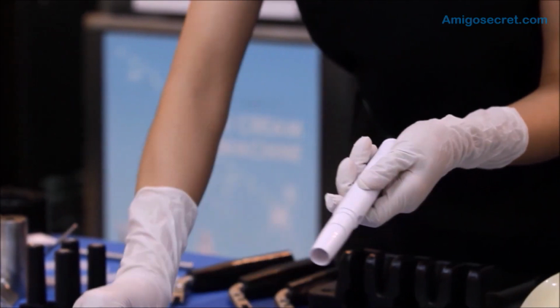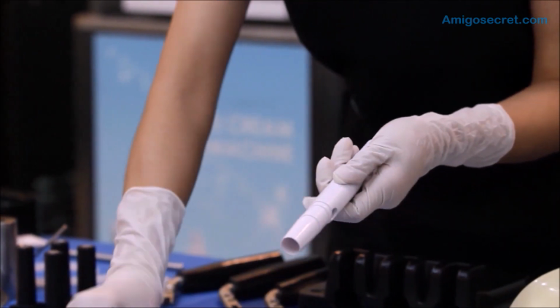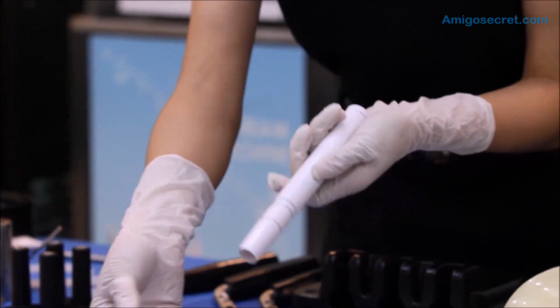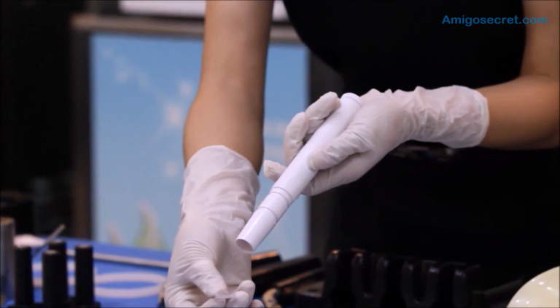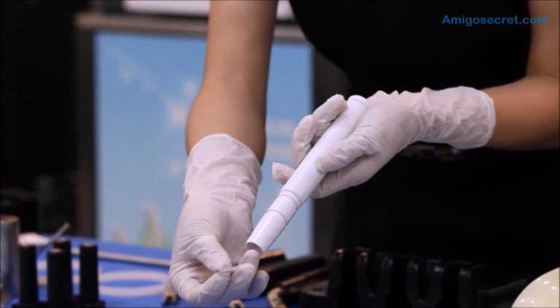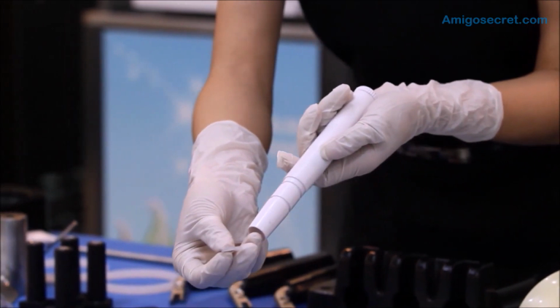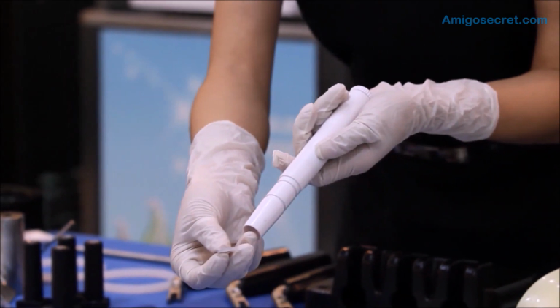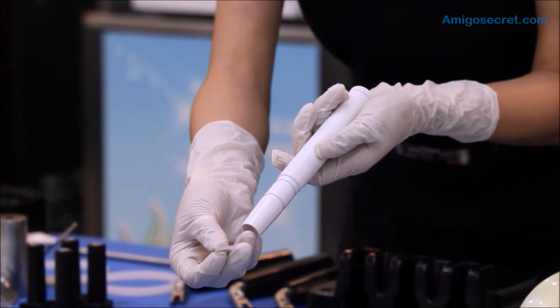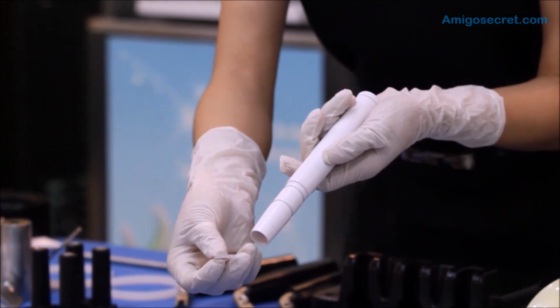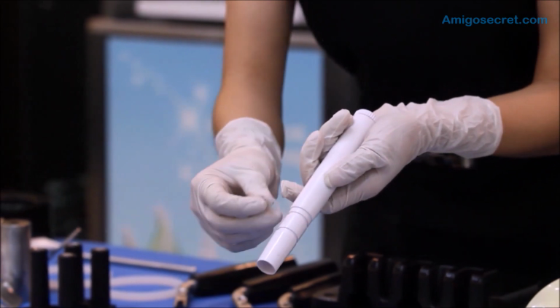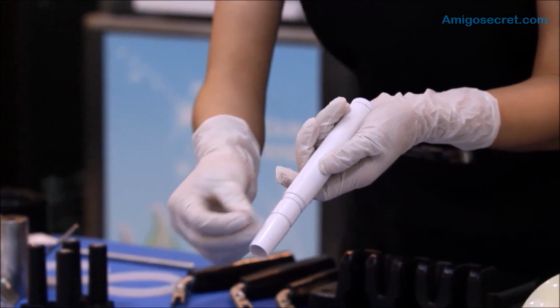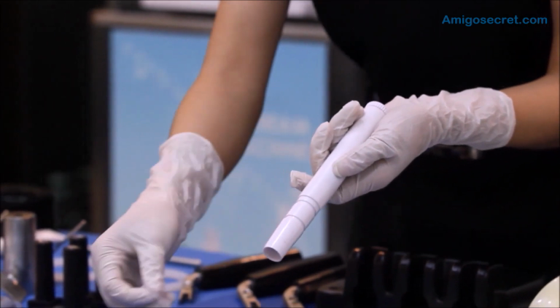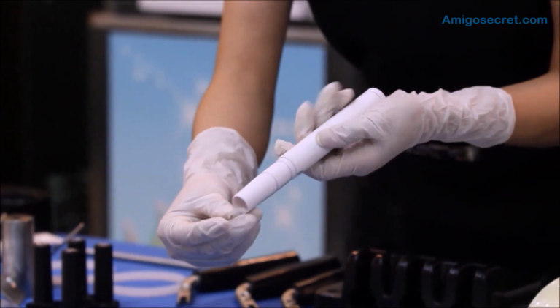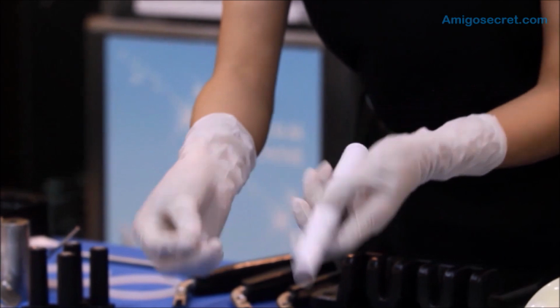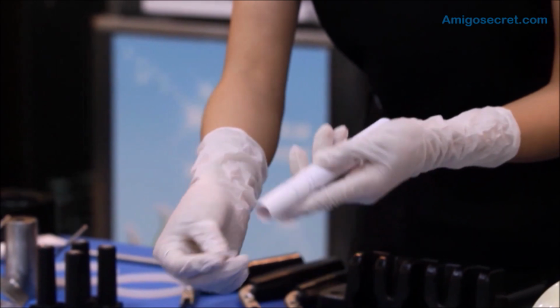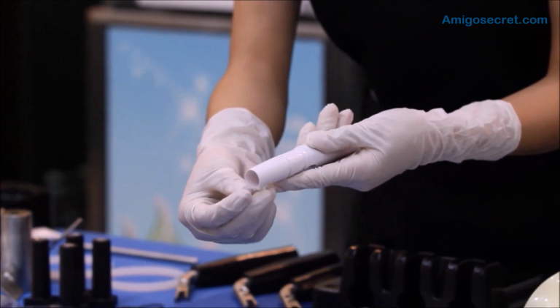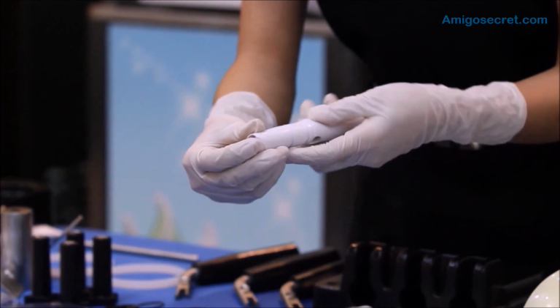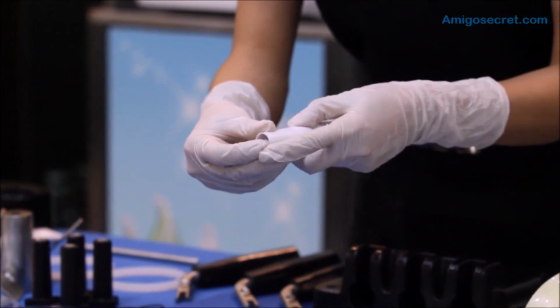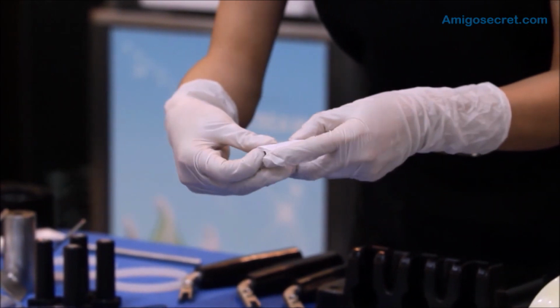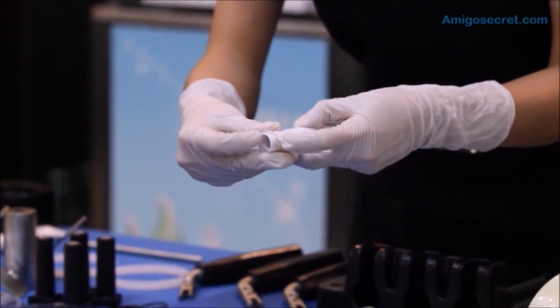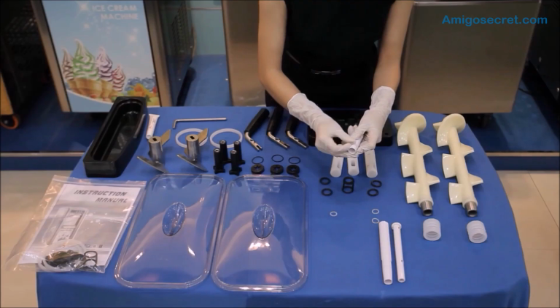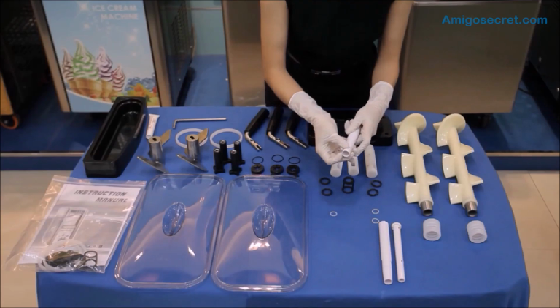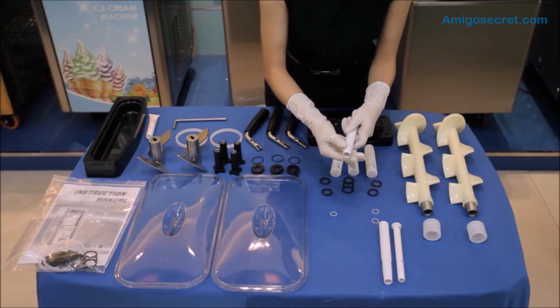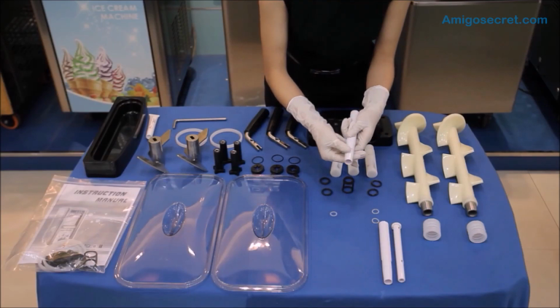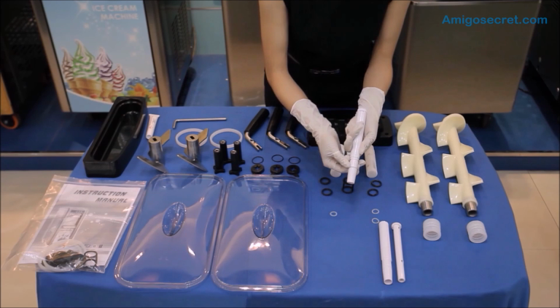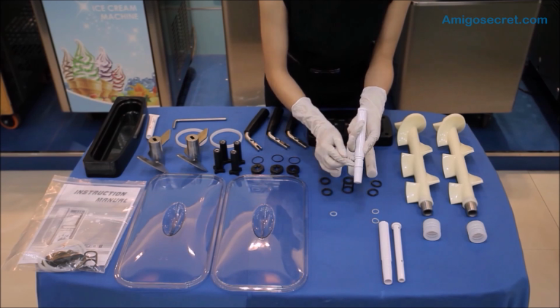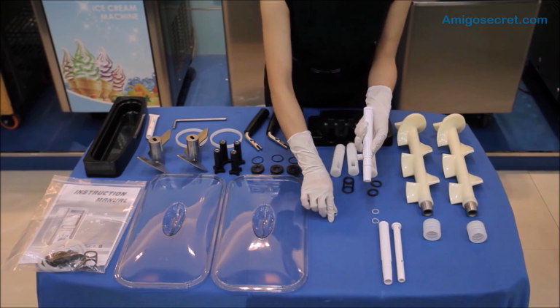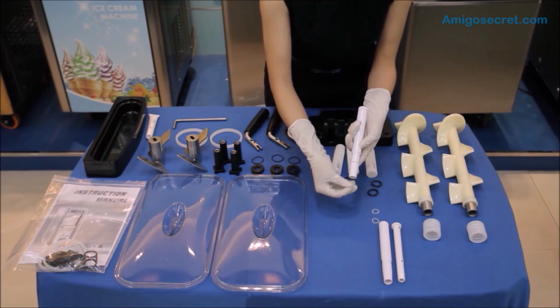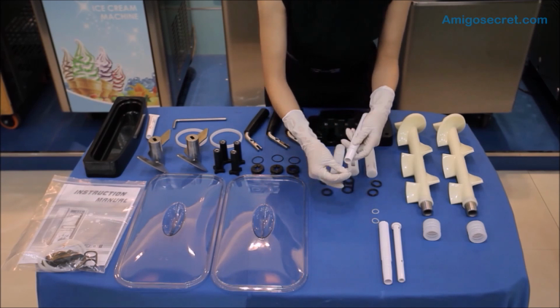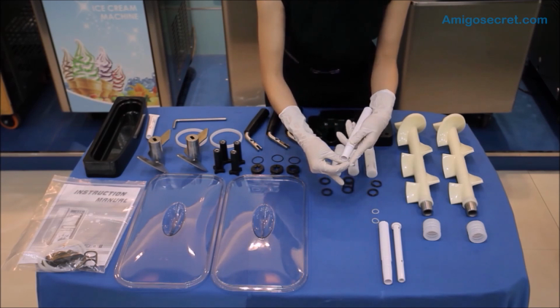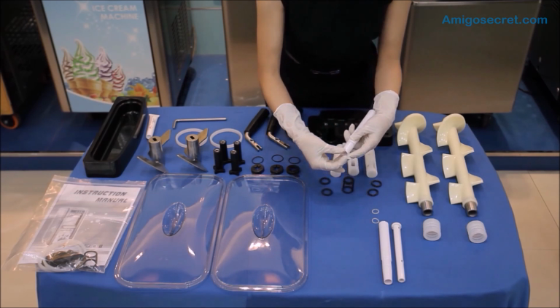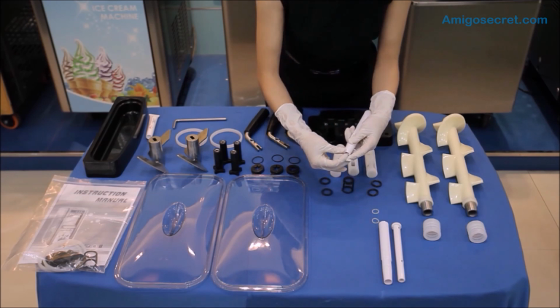Now, let's put the two rings into each of the tubes. Please take note that we don't need to apply any lubricant on it for this. Find the right way to put the rings on it and repeat the same procedure for the other tube.